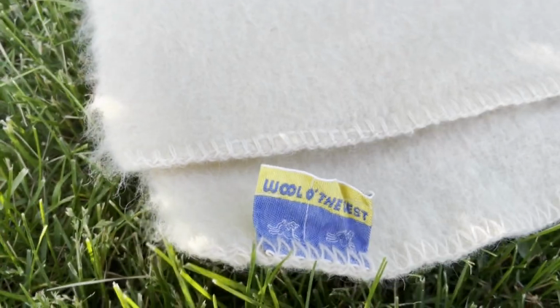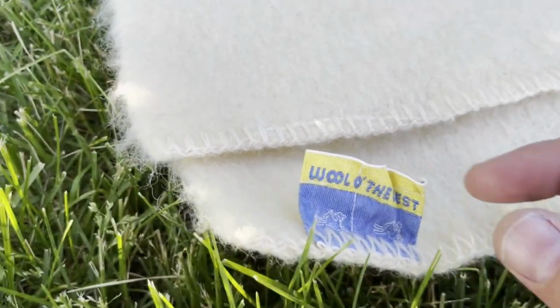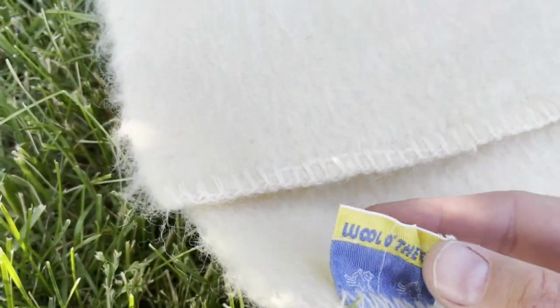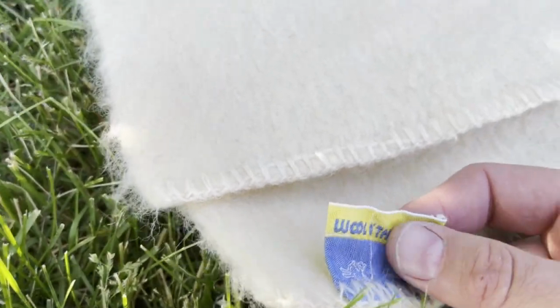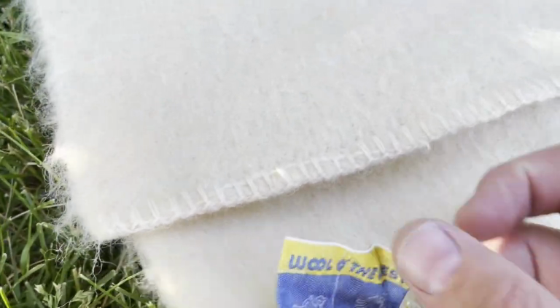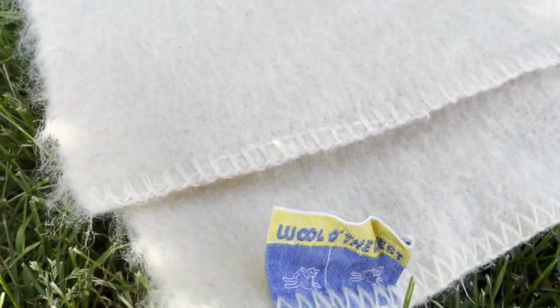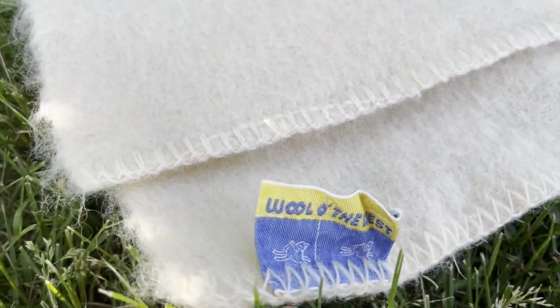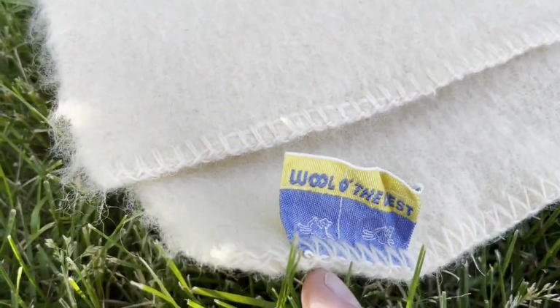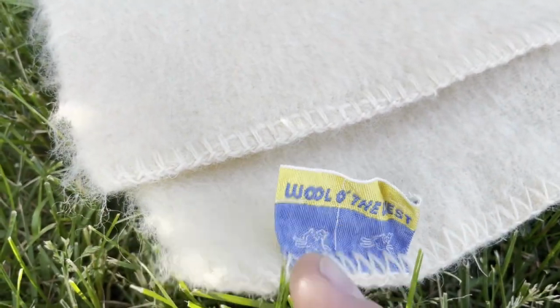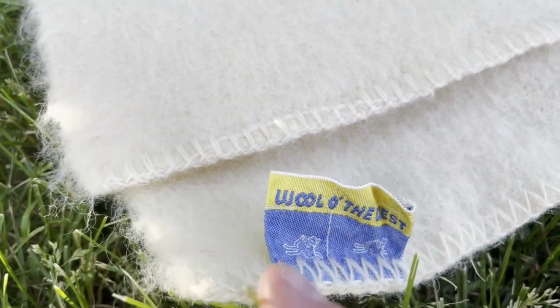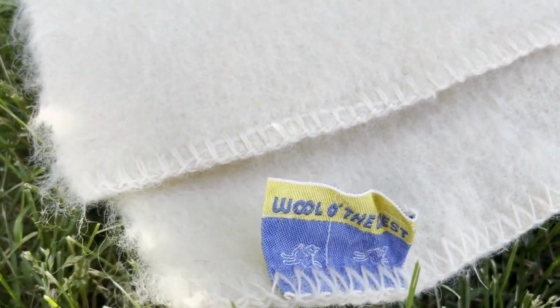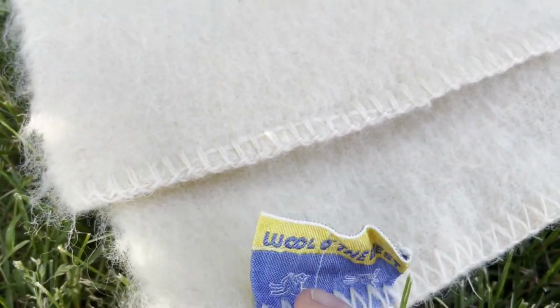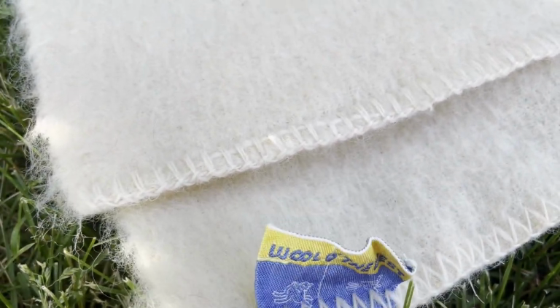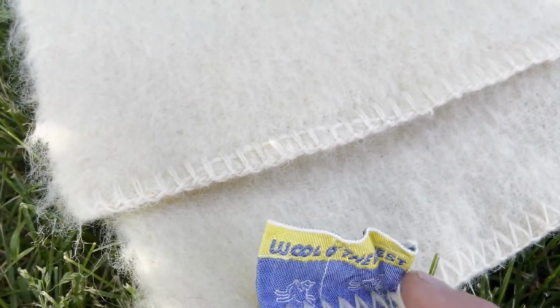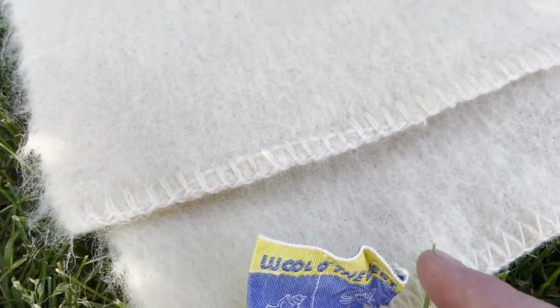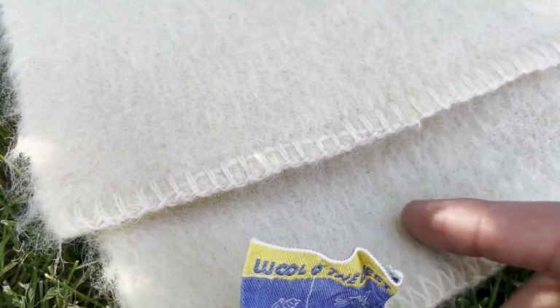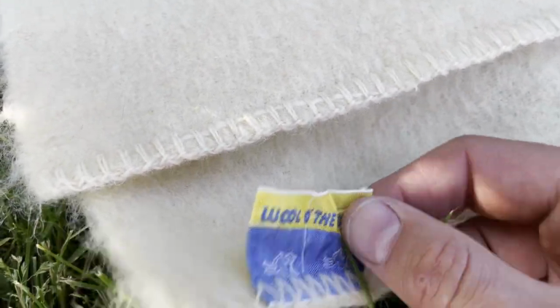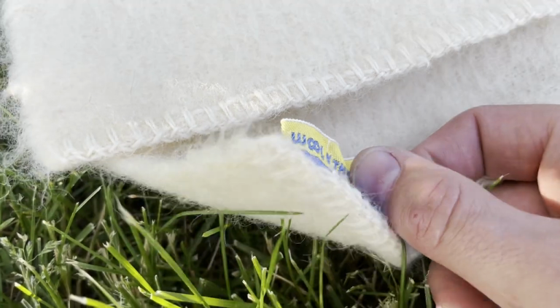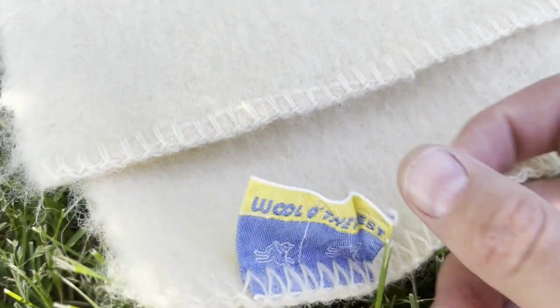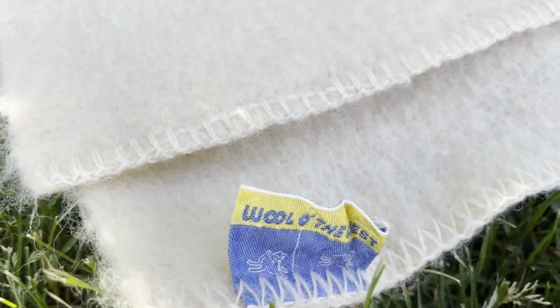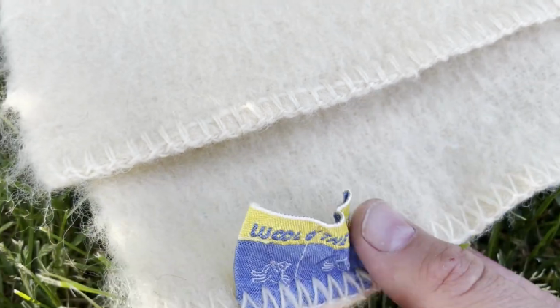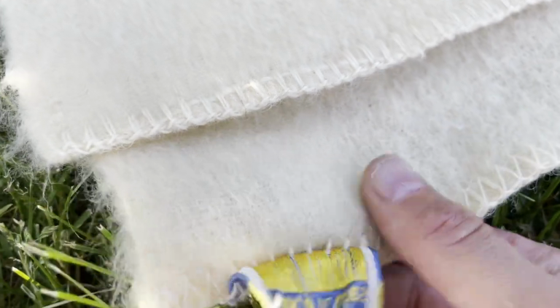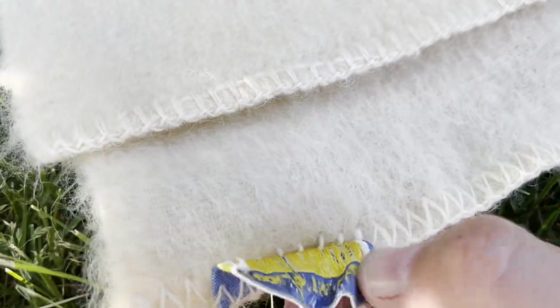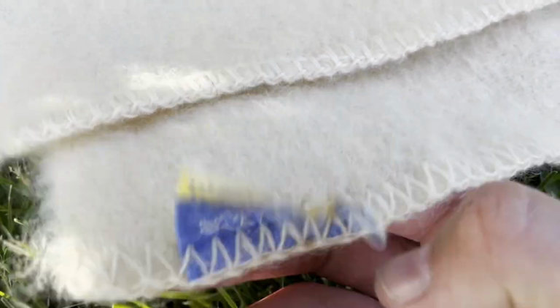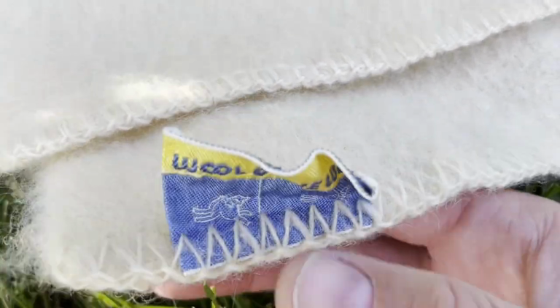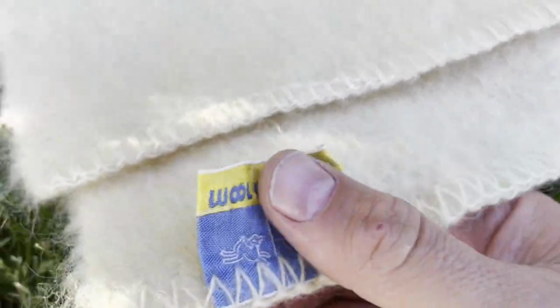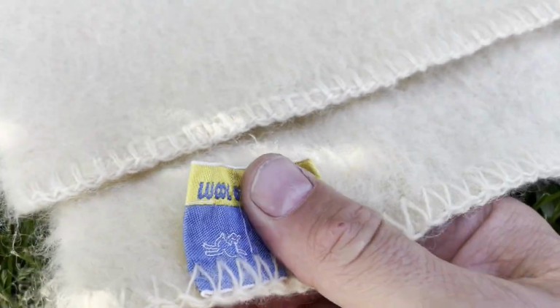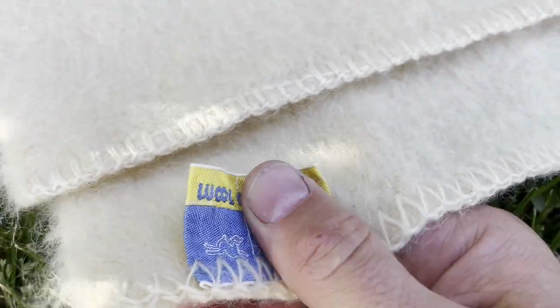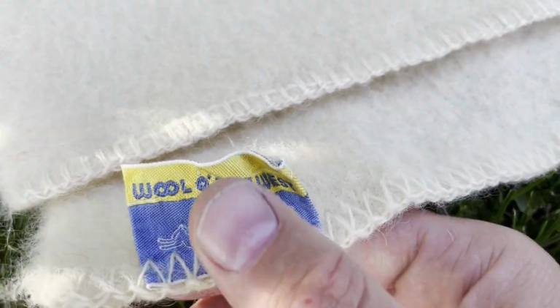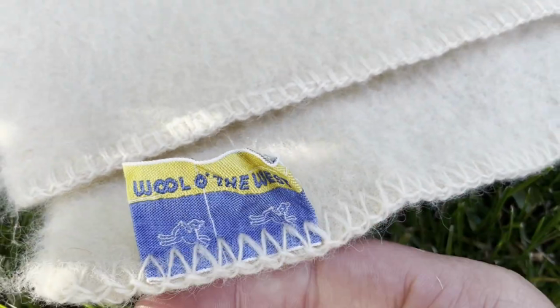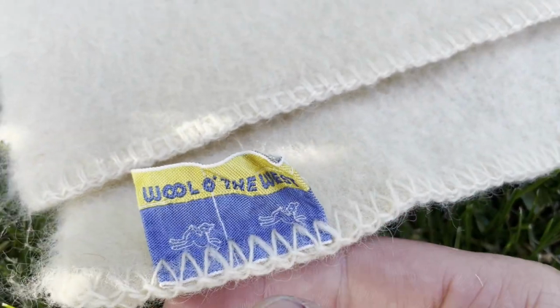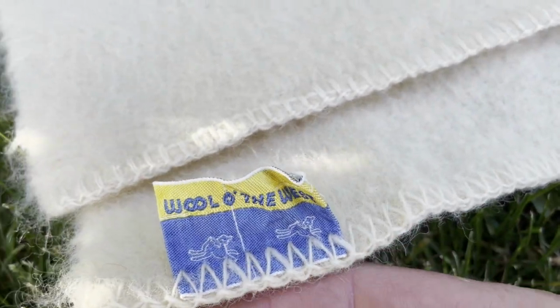Wool of the West. One sheep, two sheep — and that's it. You only need to count two sheep with this blanket before you fall asleep.